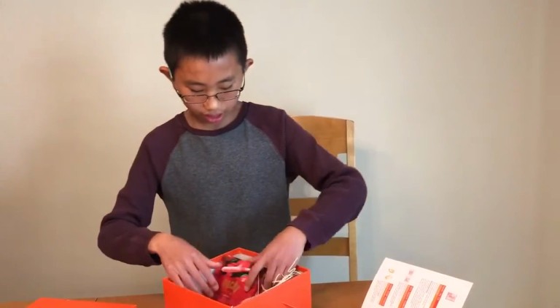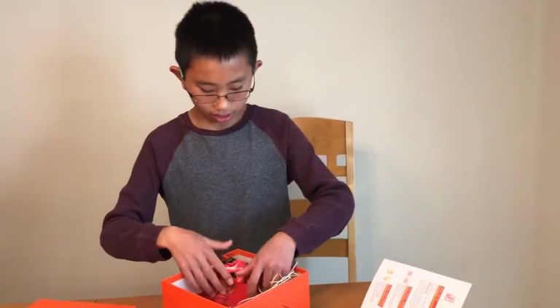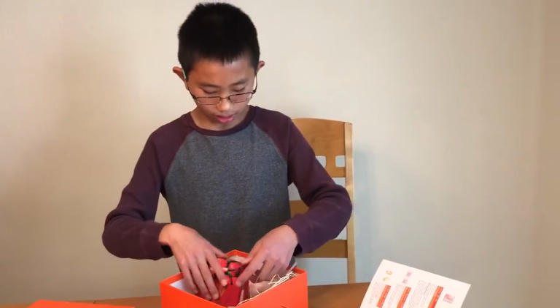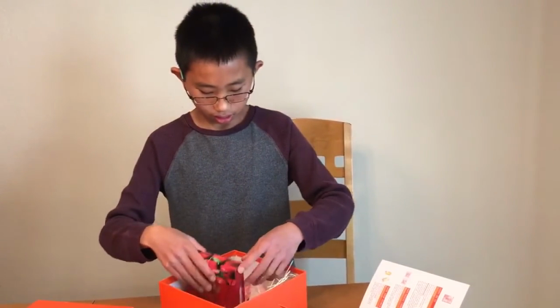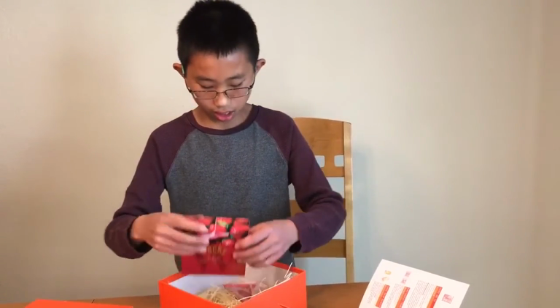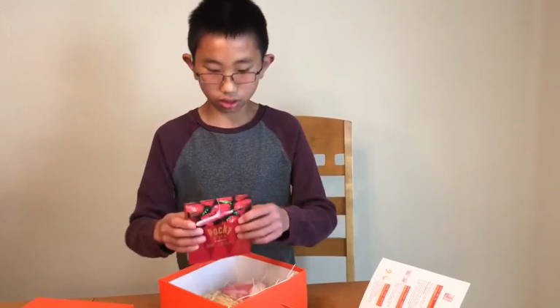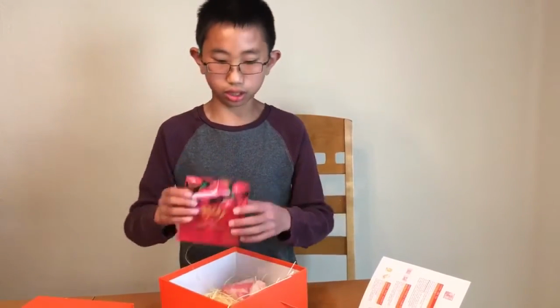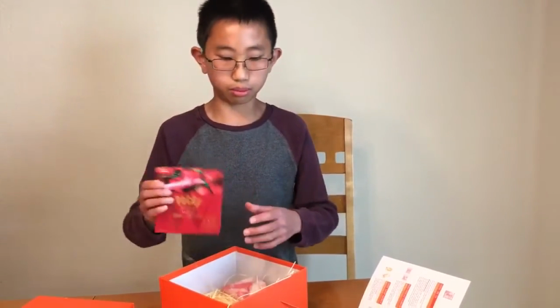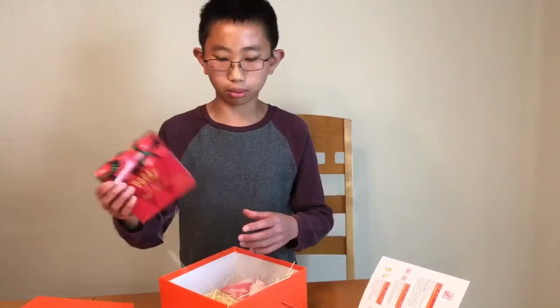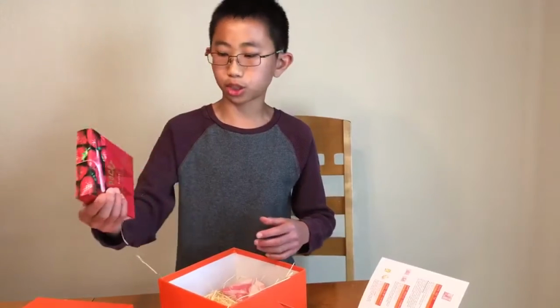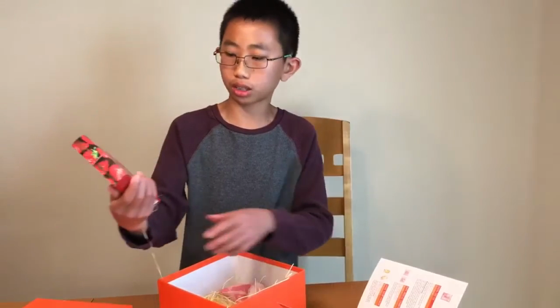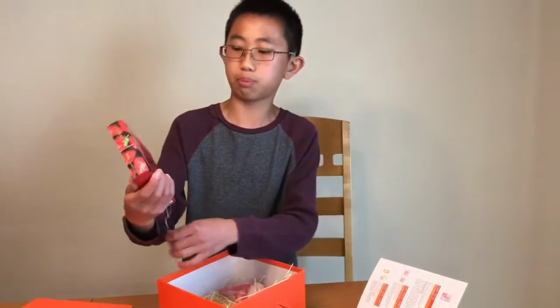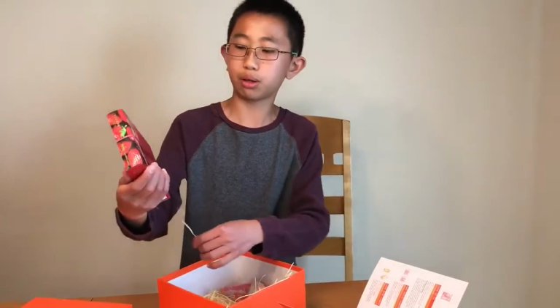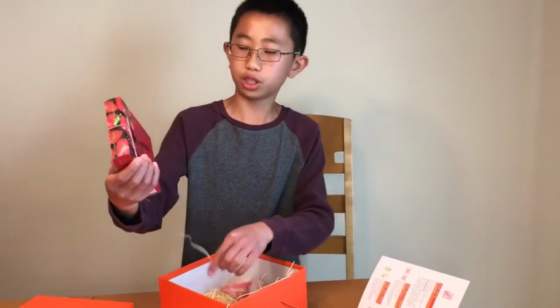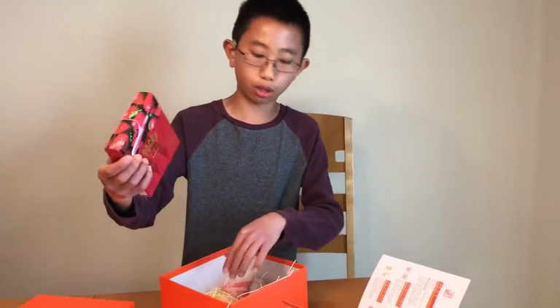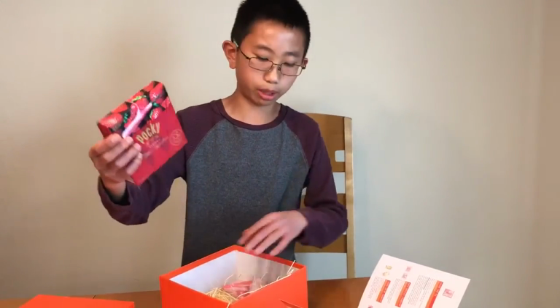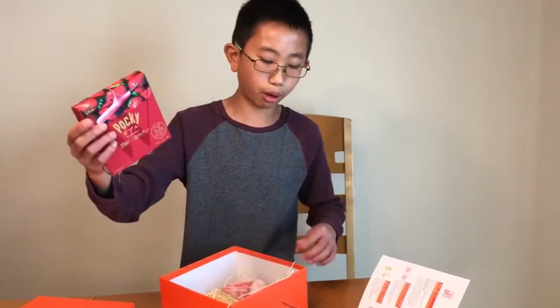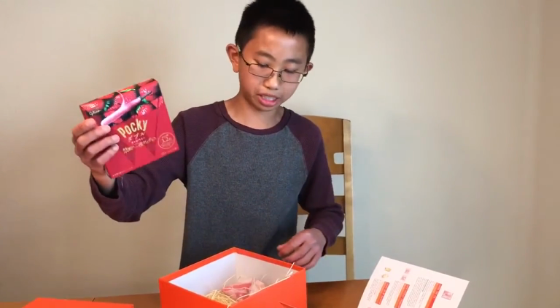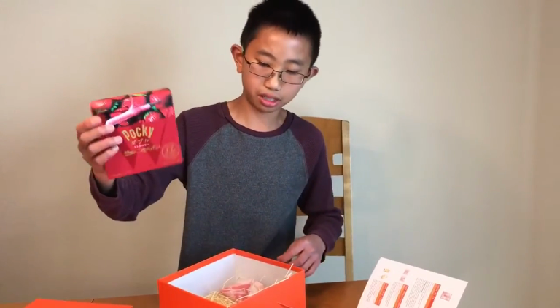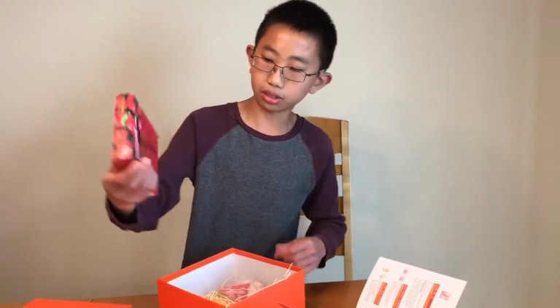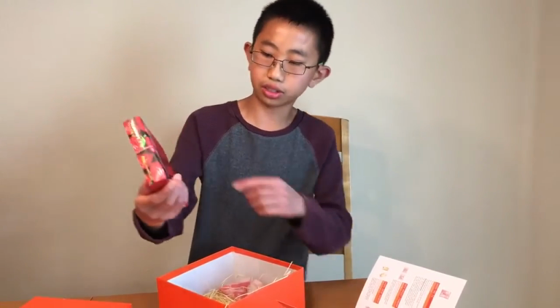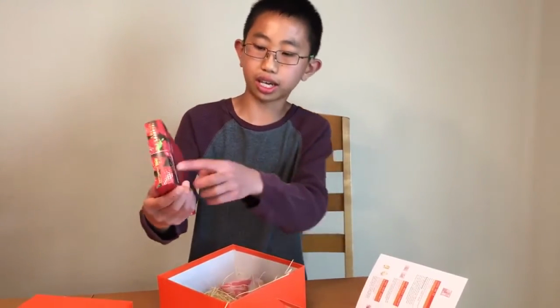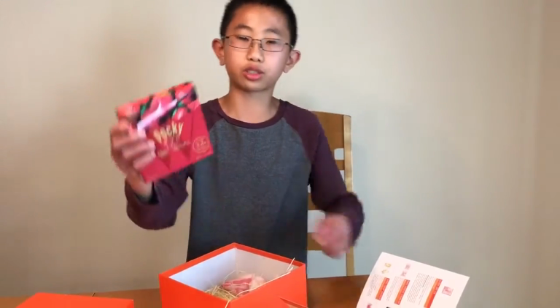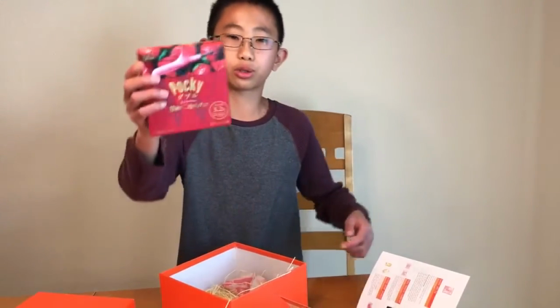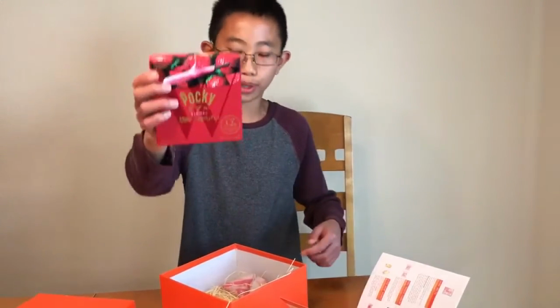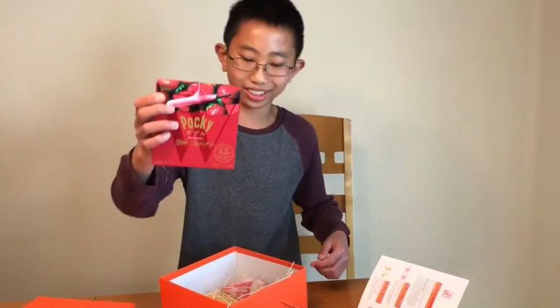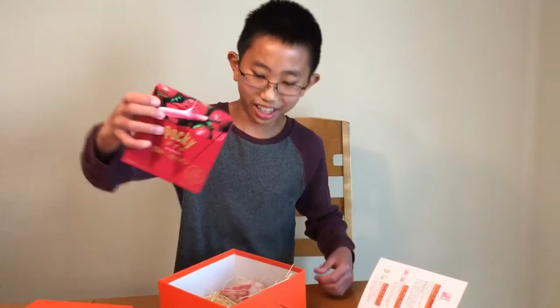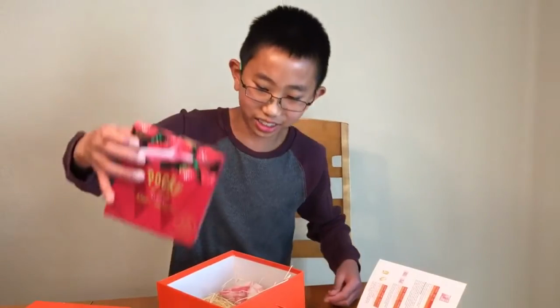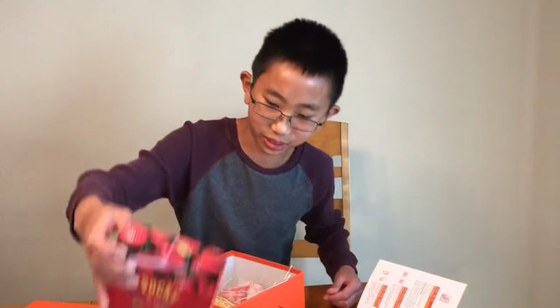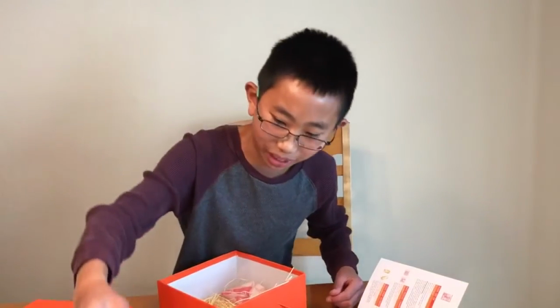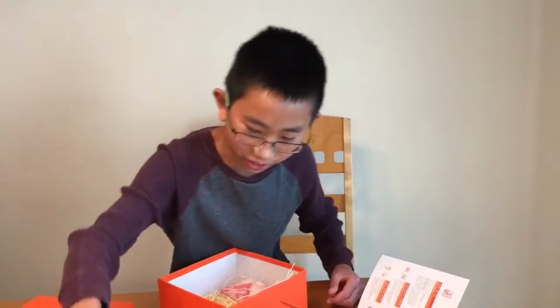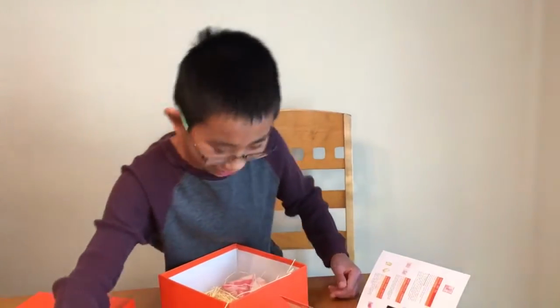And these are some double chocolate strawberry Pocky. There's like extra cream on it — extra cream, extra good.